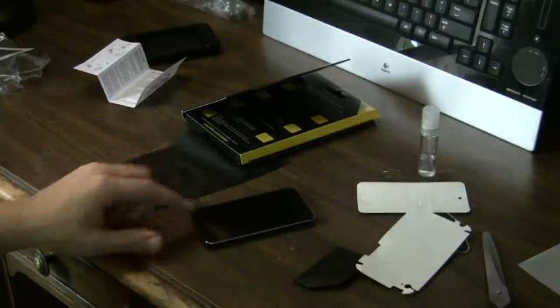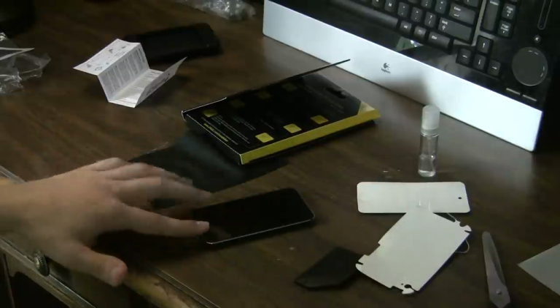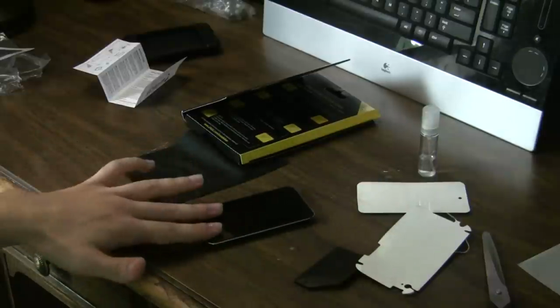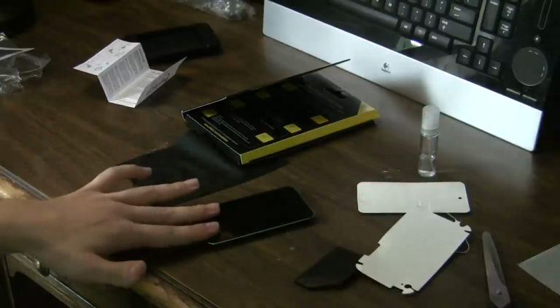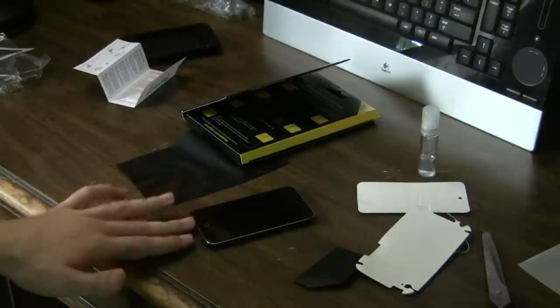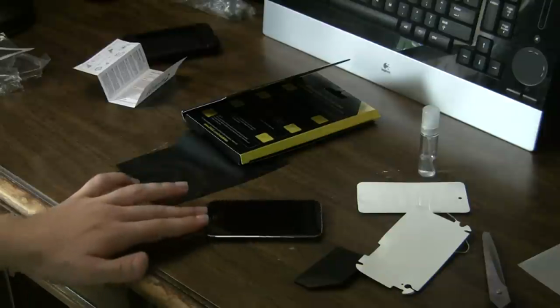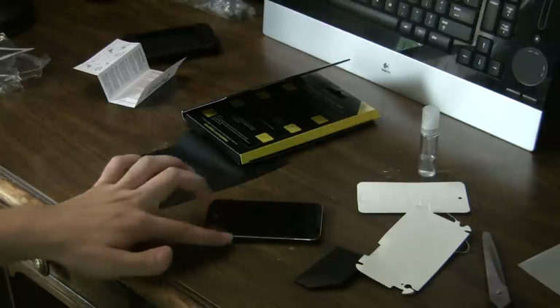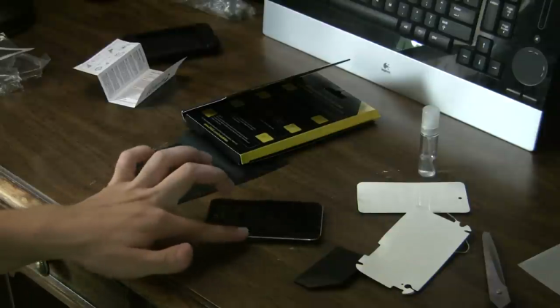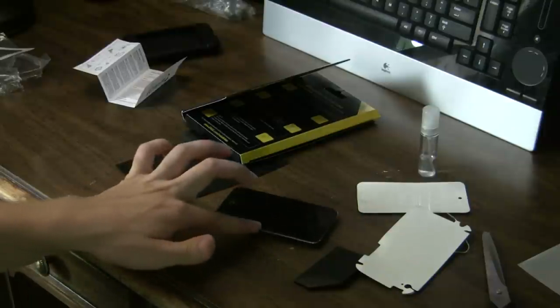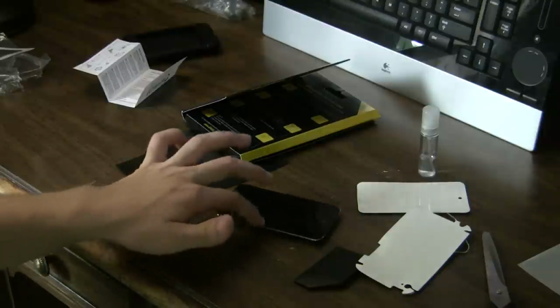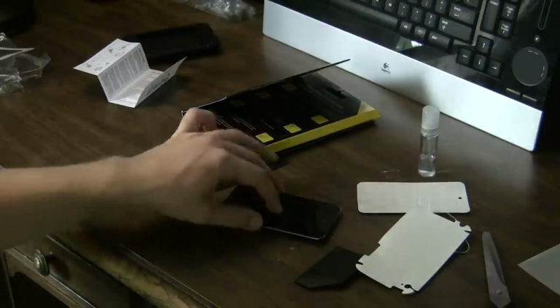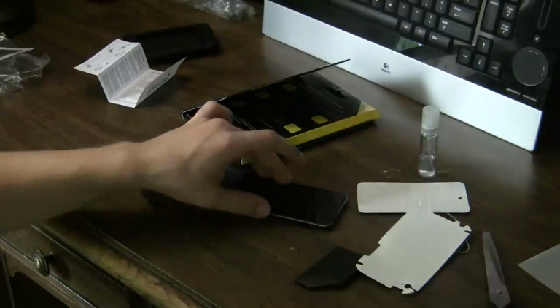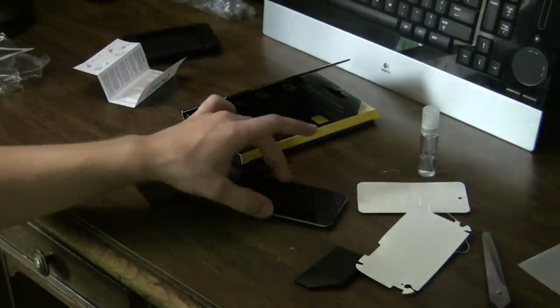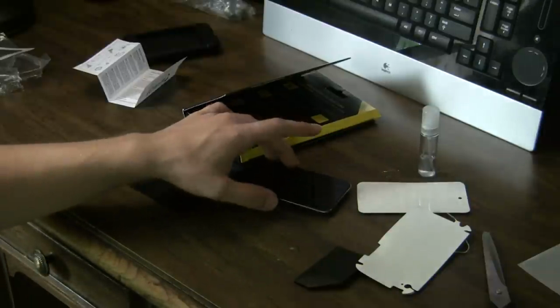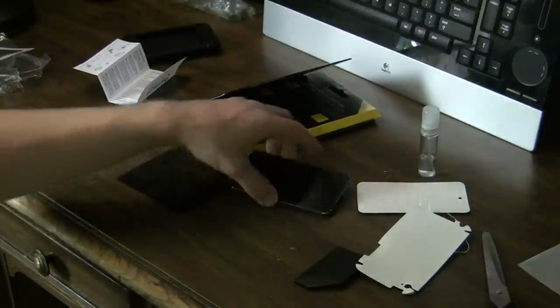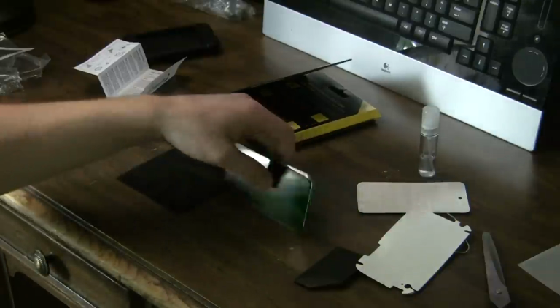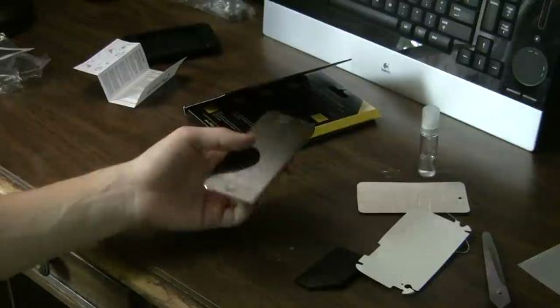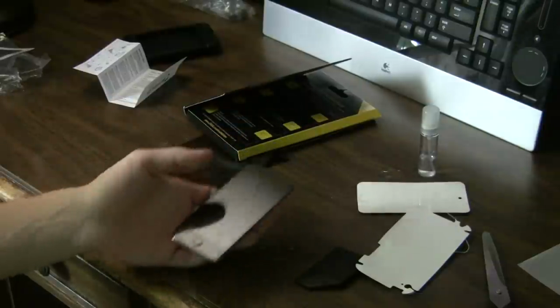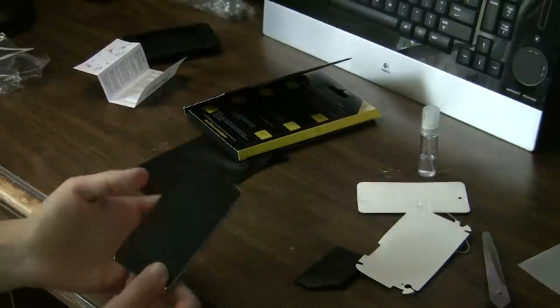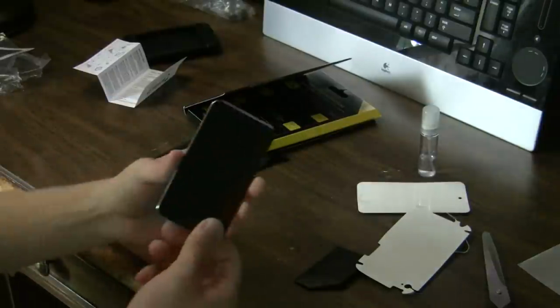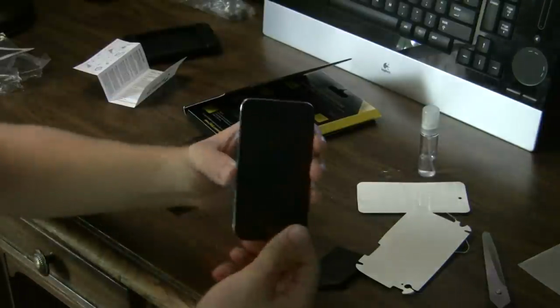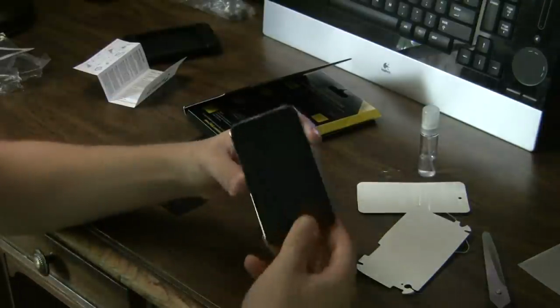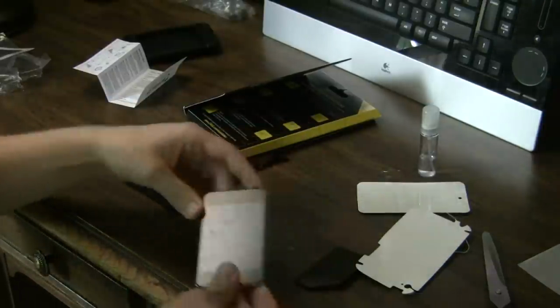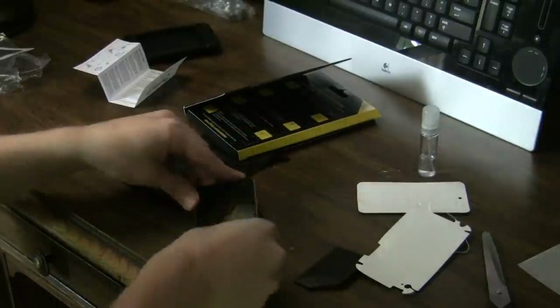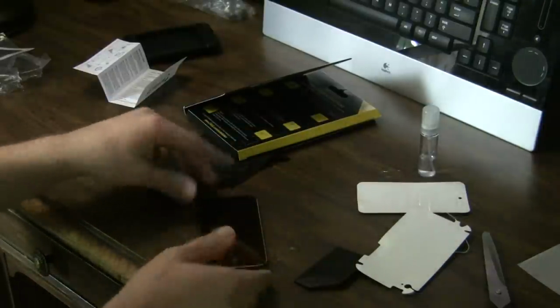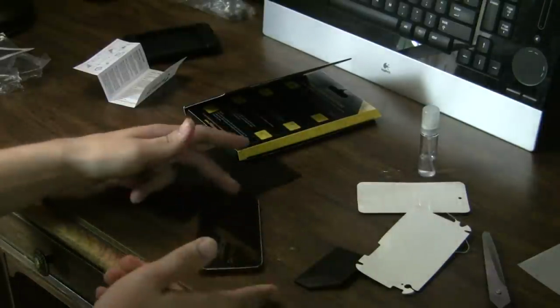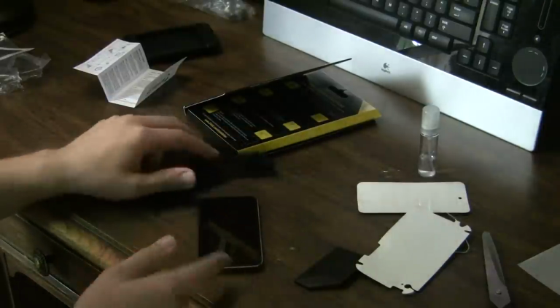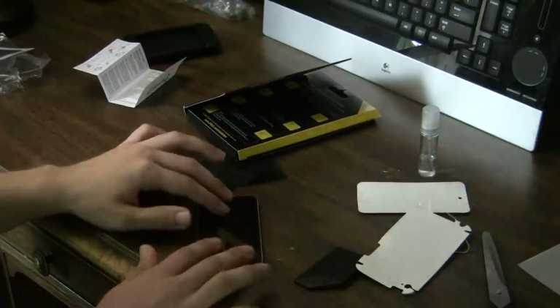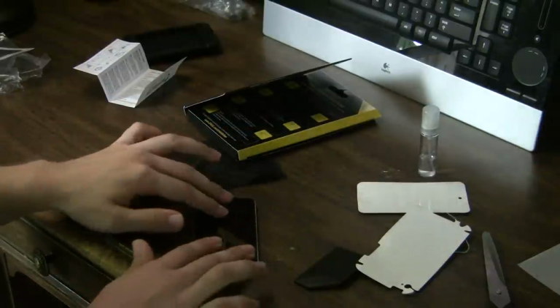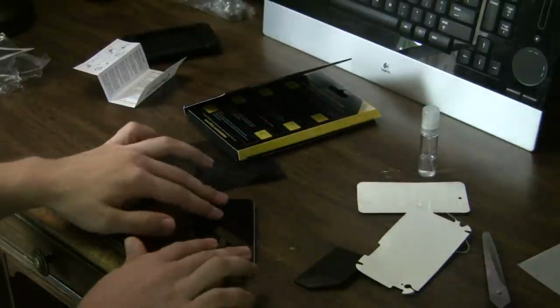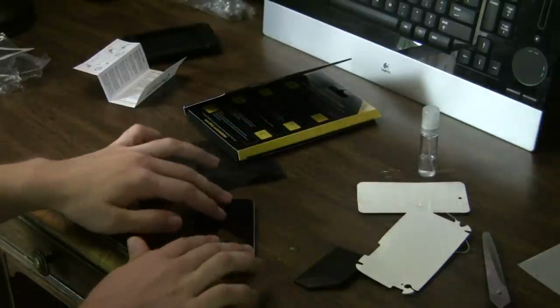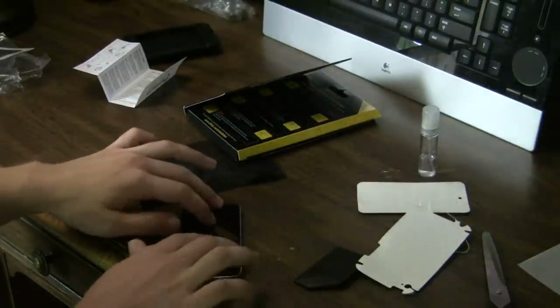Let's try to slide it. See, it doesn't really slide. So it's not going to be sliding around all over the place — it's barely moving.